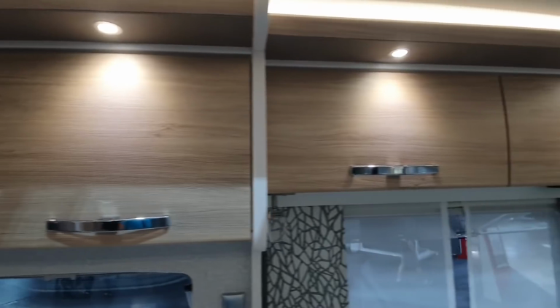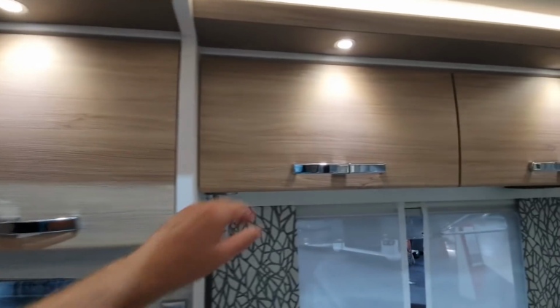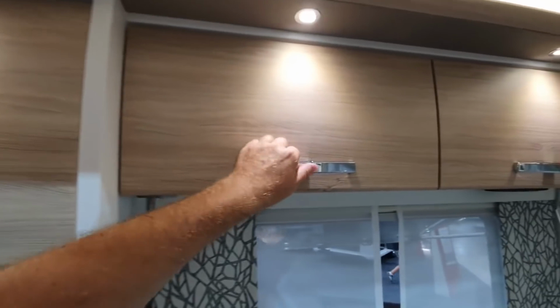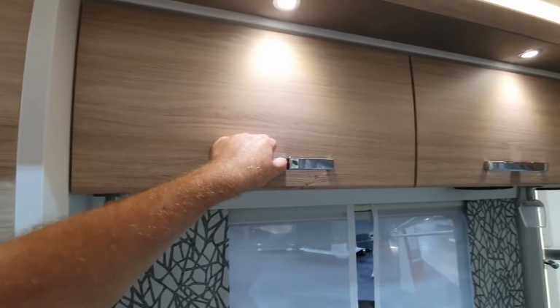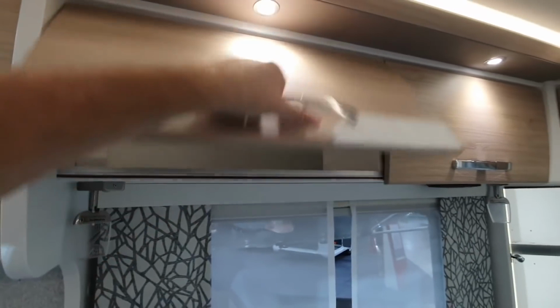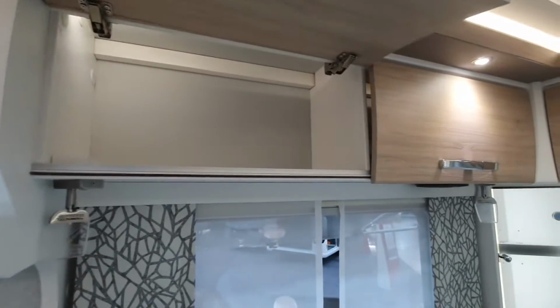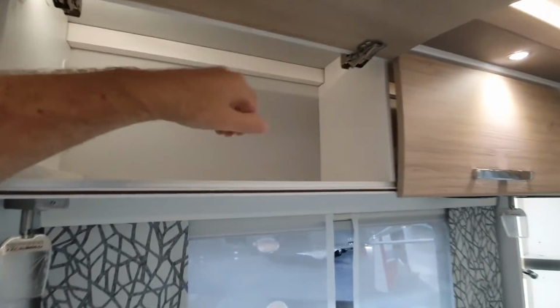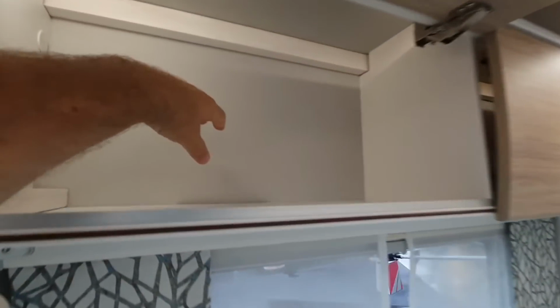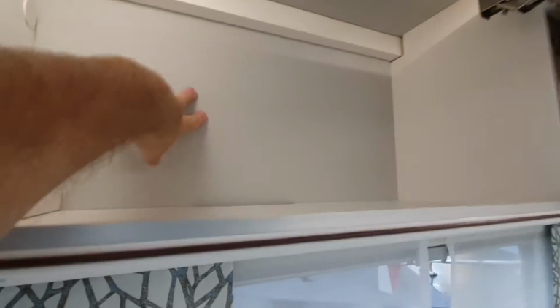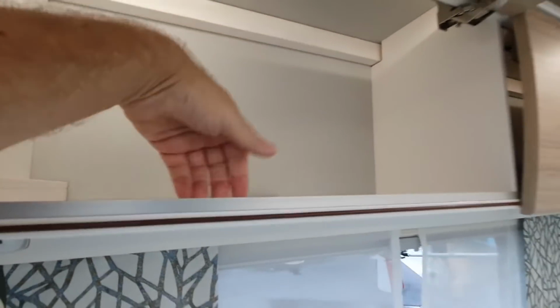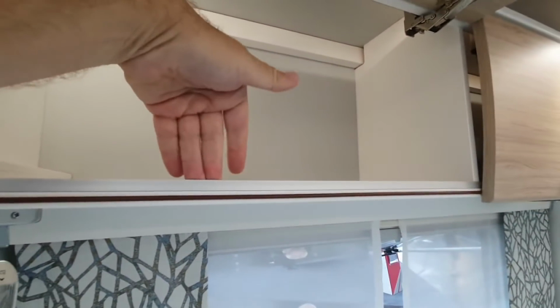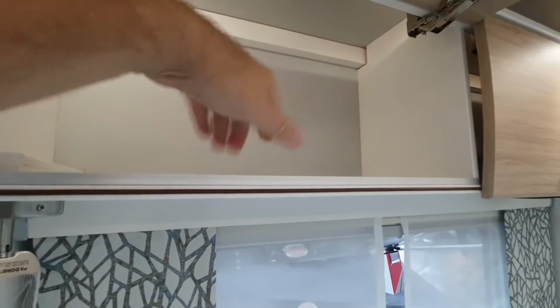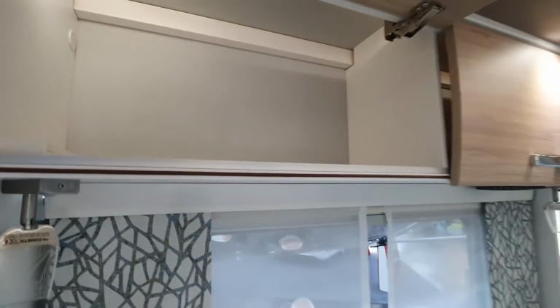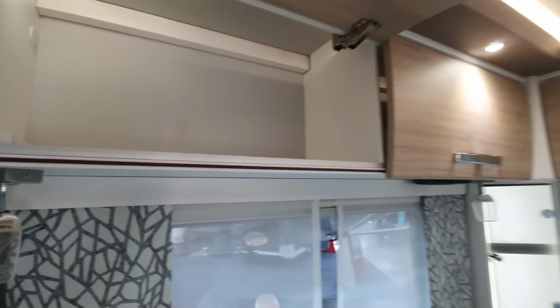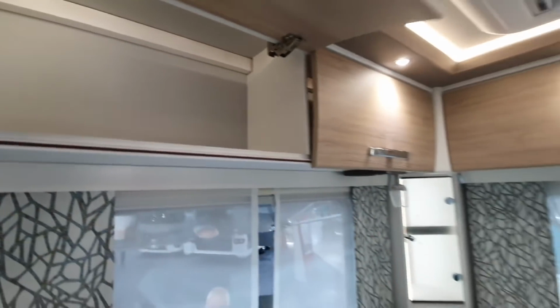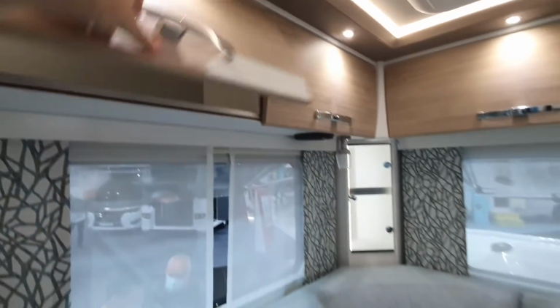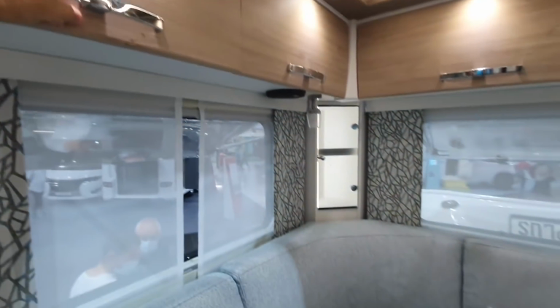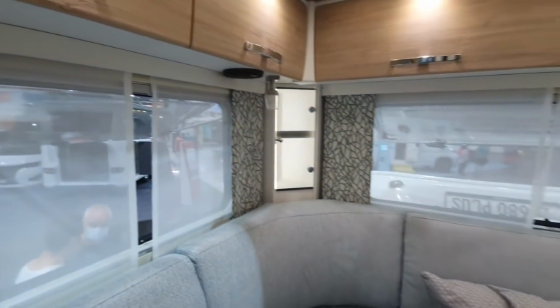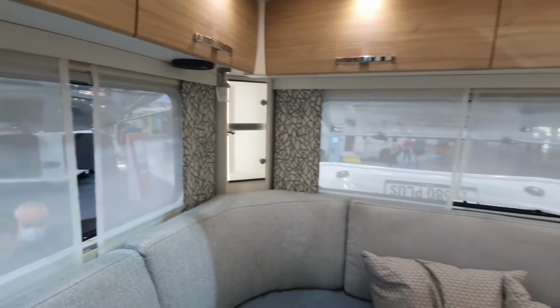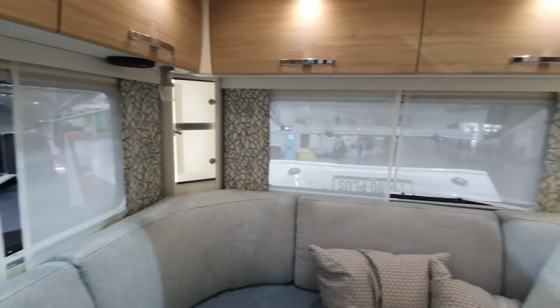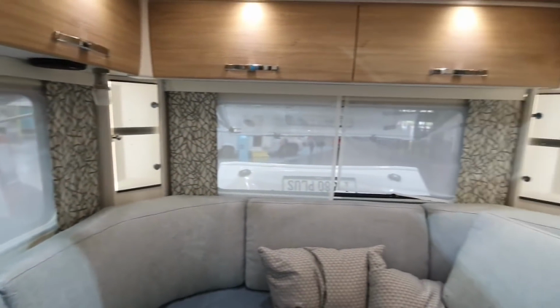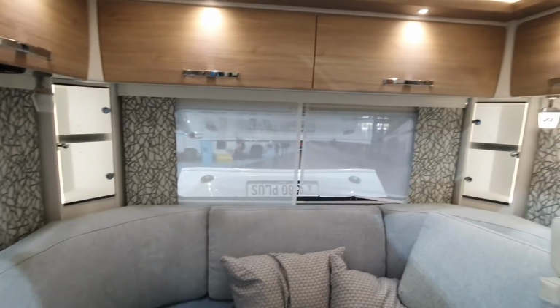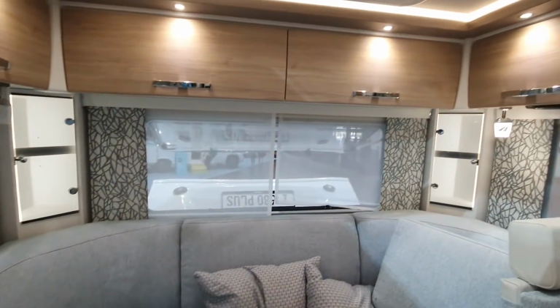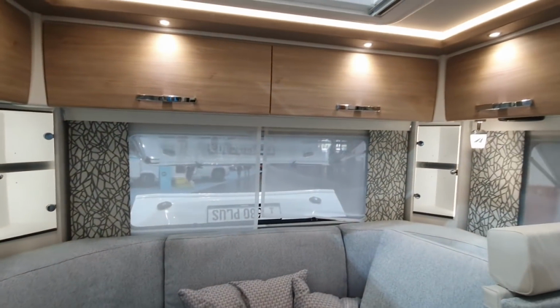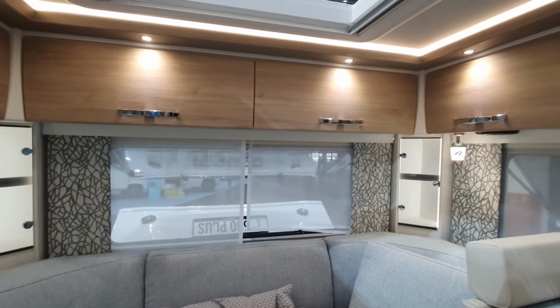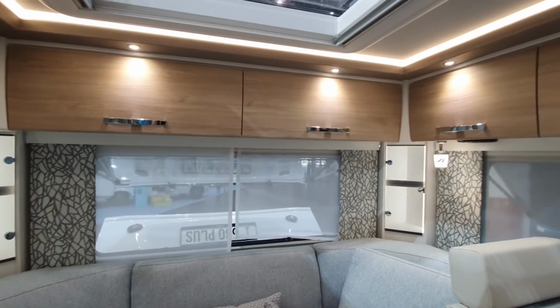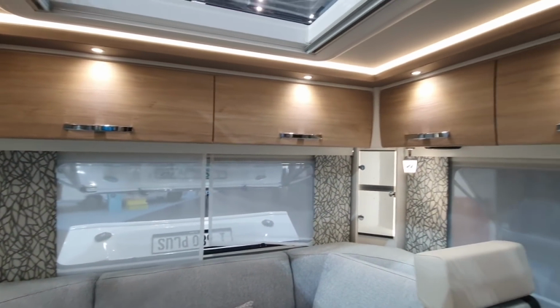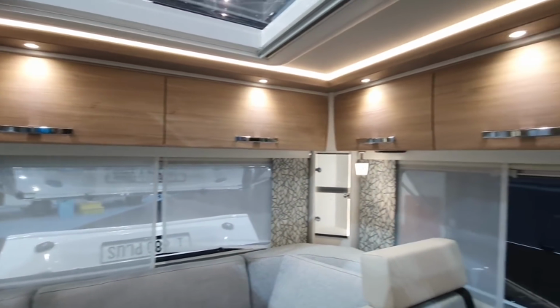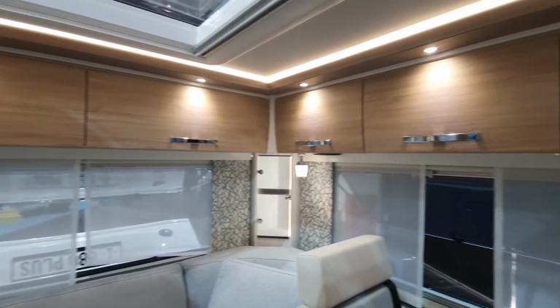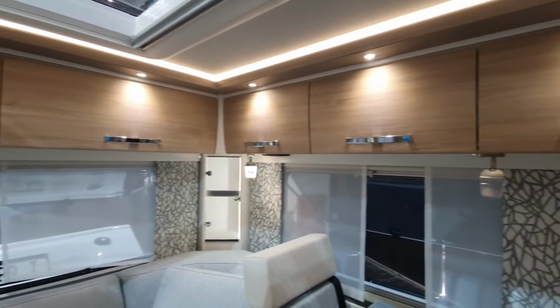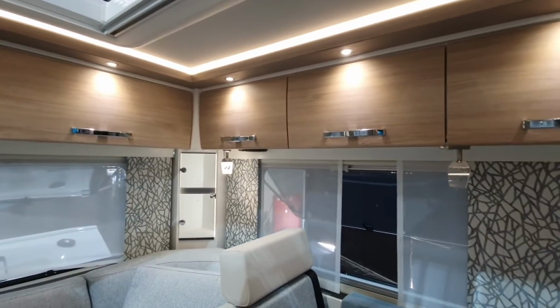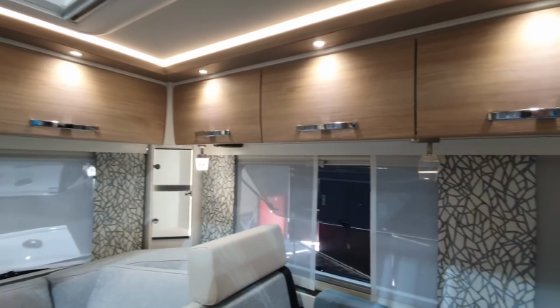I'll show you how deep it is - there's a bit of a ledge there. Now I like this layout. The duomobile - to use the Hymer name for it - I think it's quite attractive.